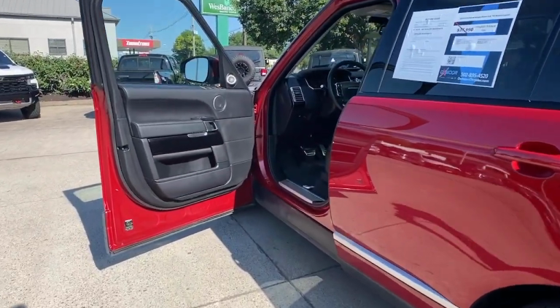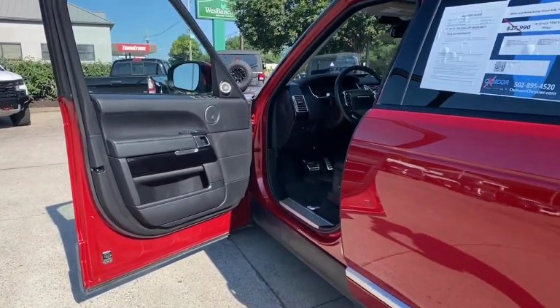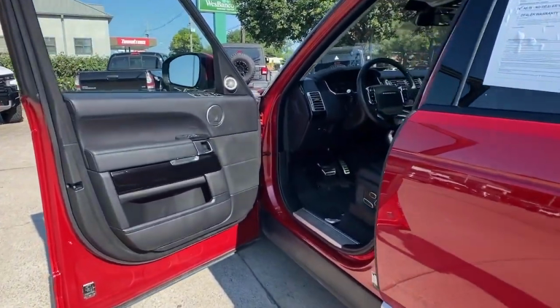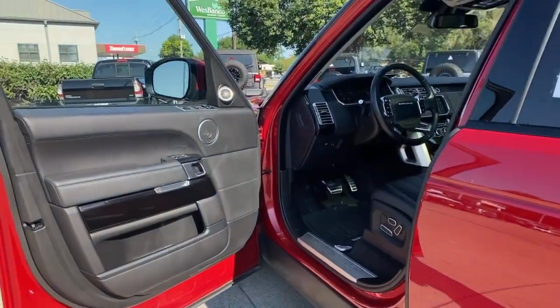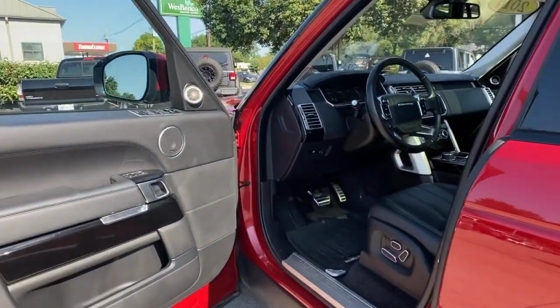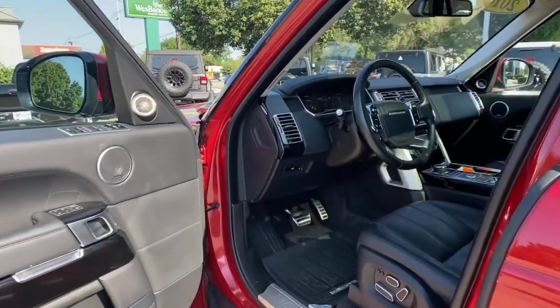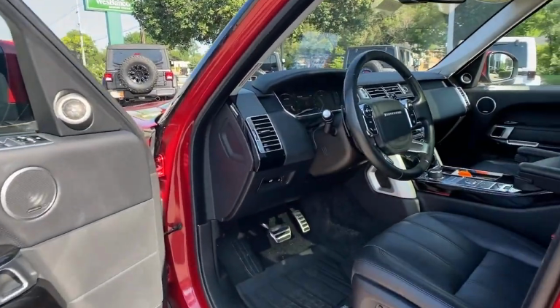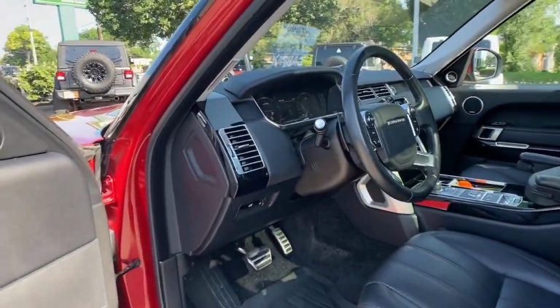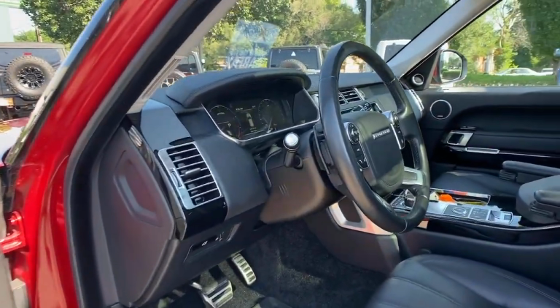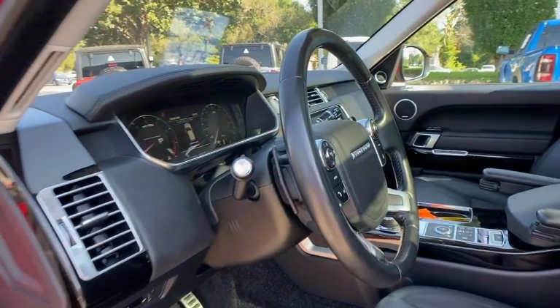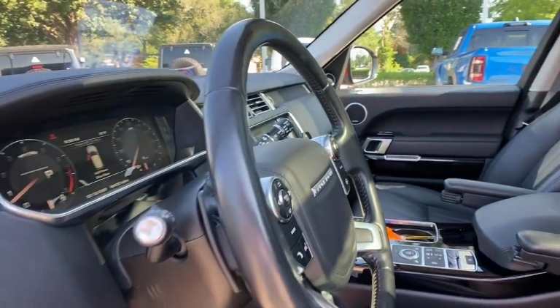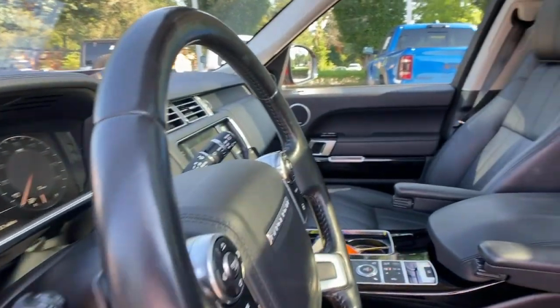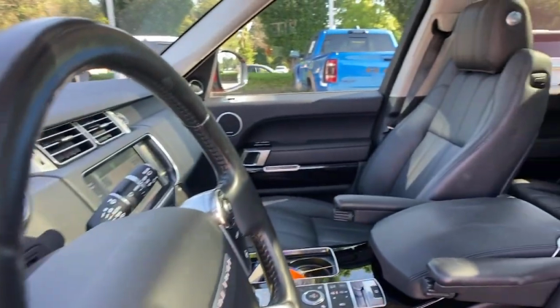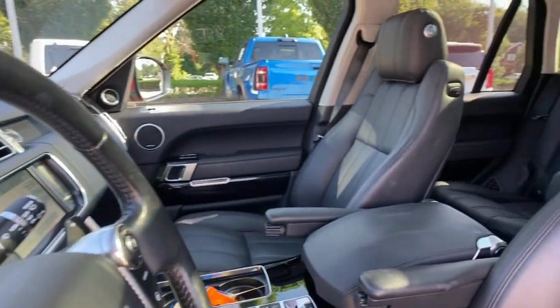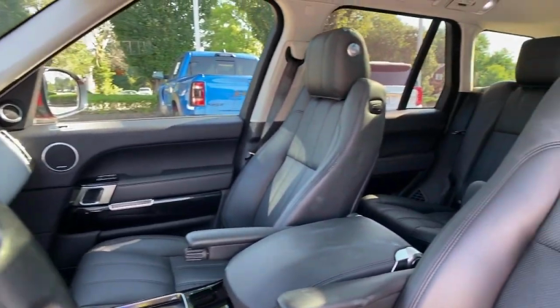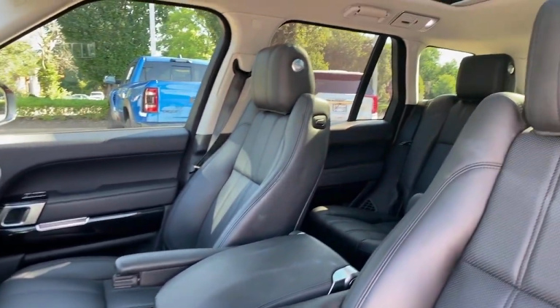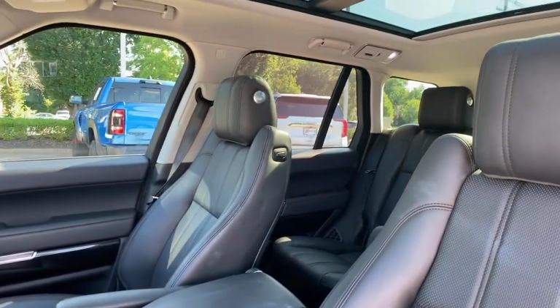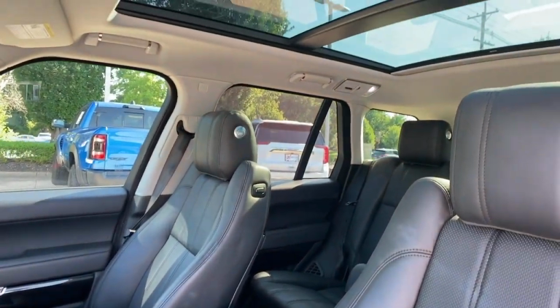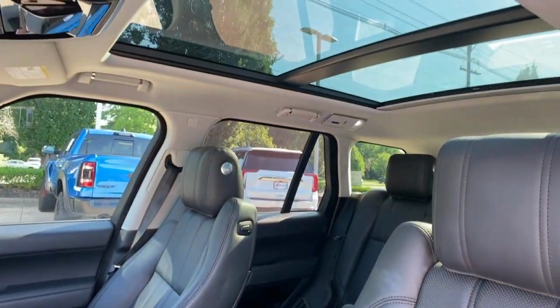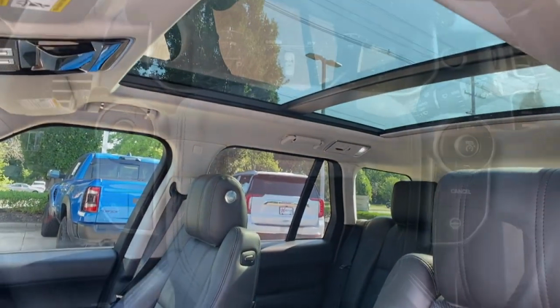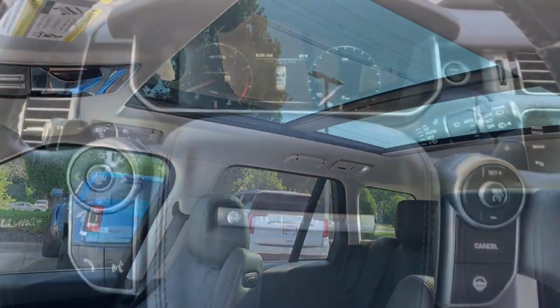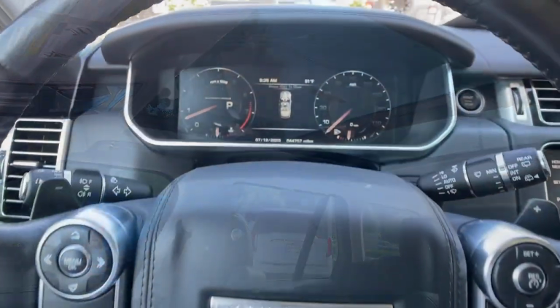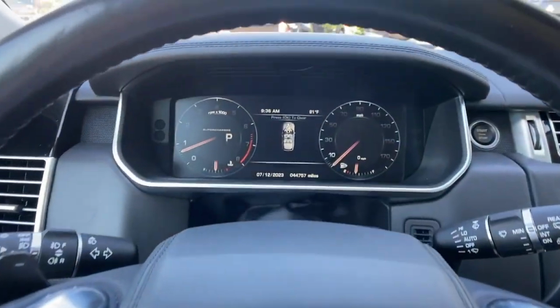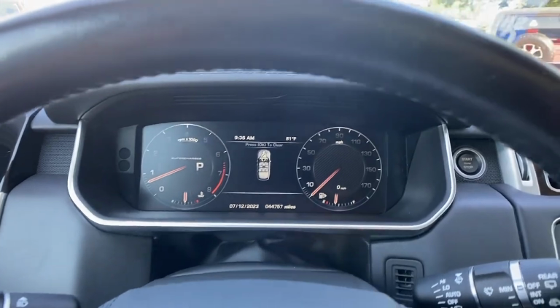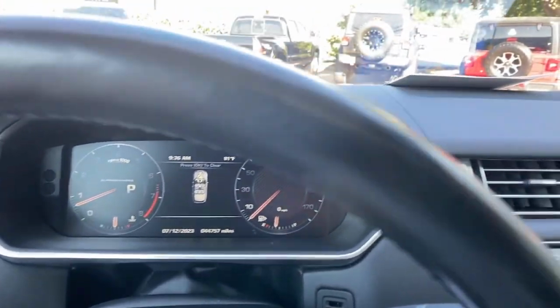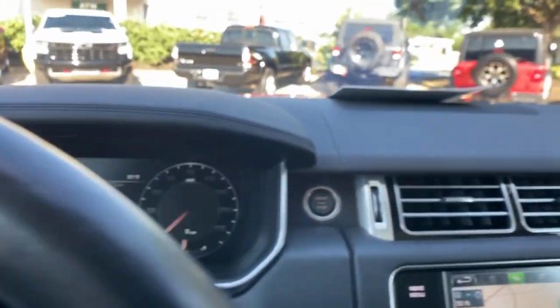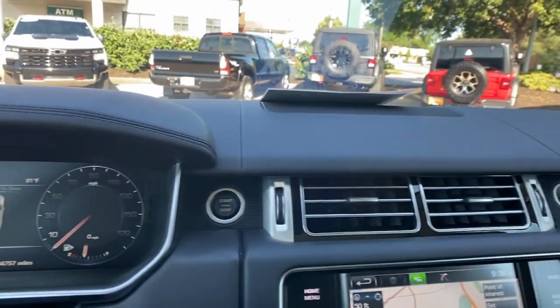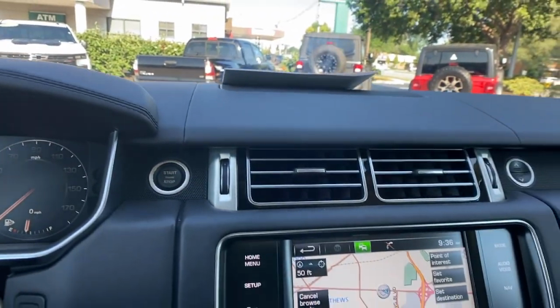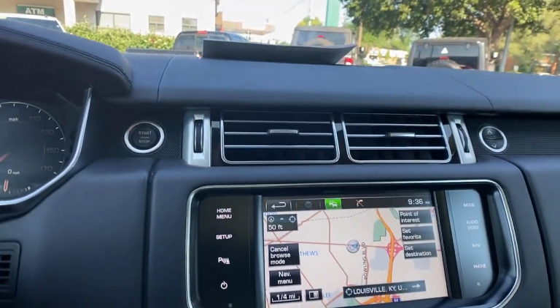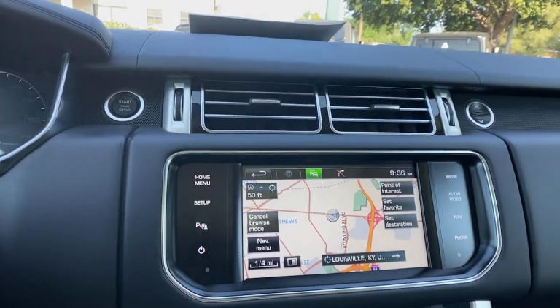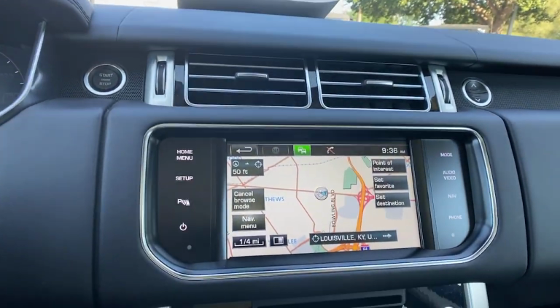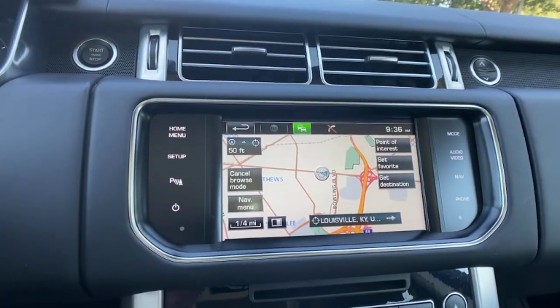Plush, hushed and powerful, this breathtakingly modern, supremely luxurious off-roader transports you in every sense of the word. The following are some of this vehicle's highlighted options: